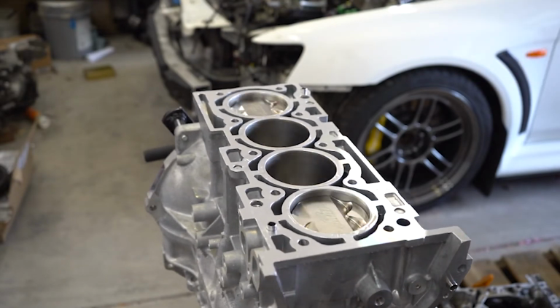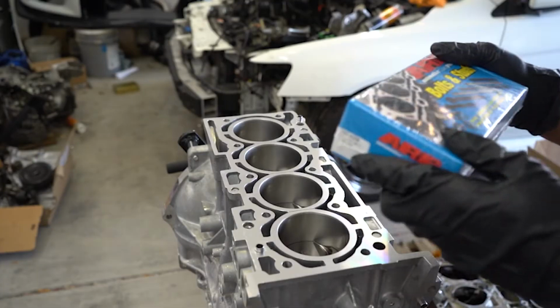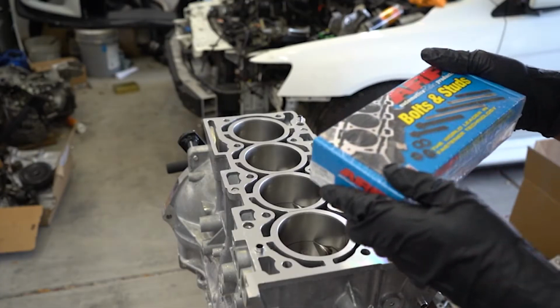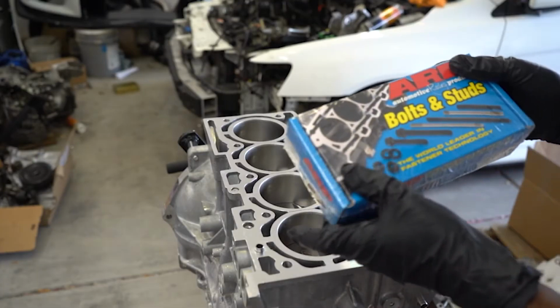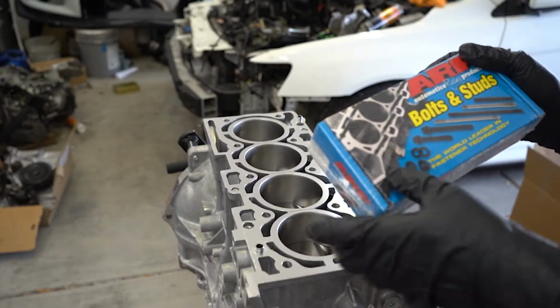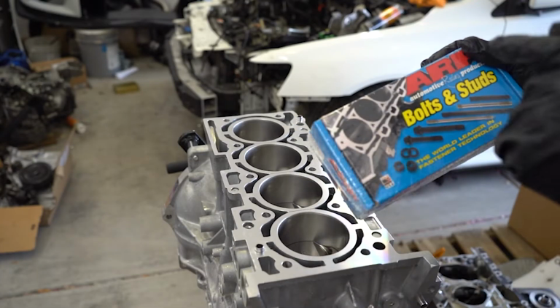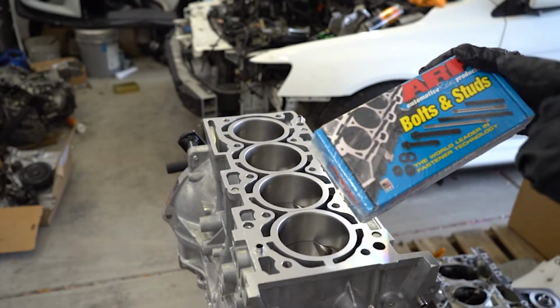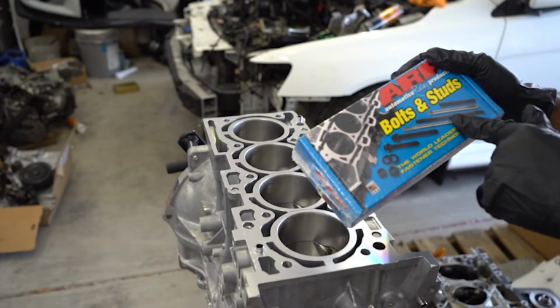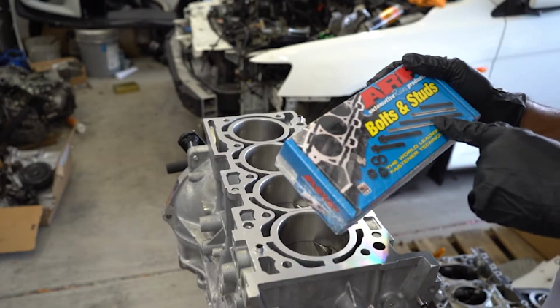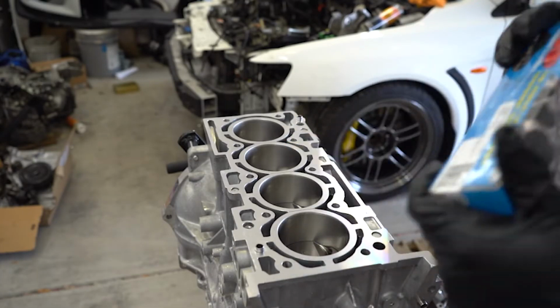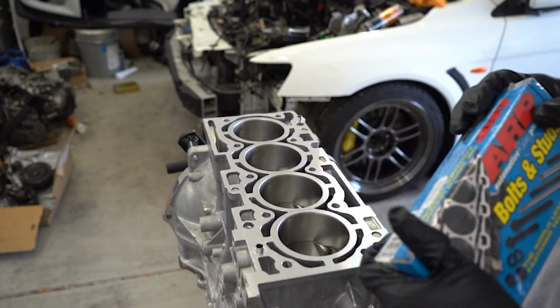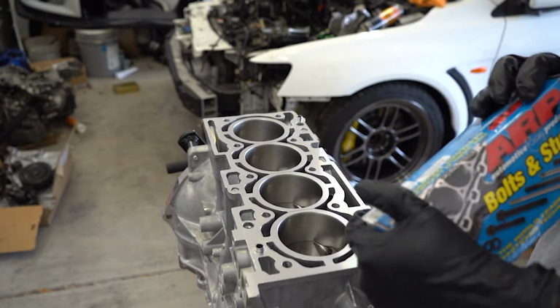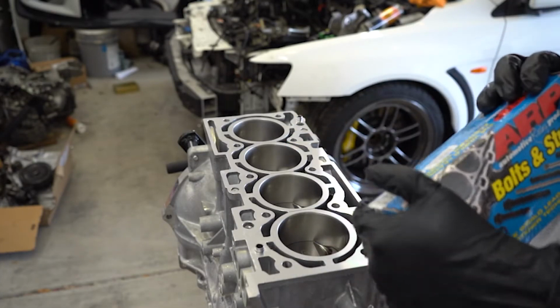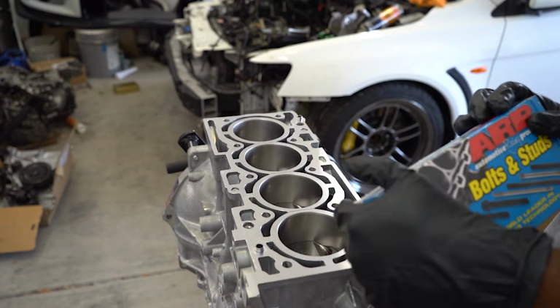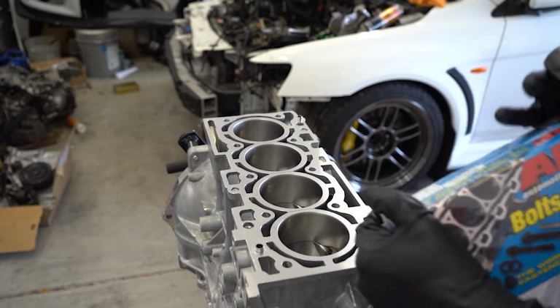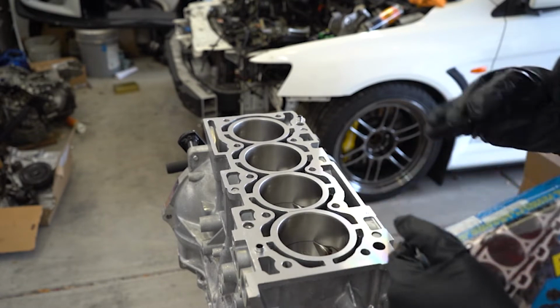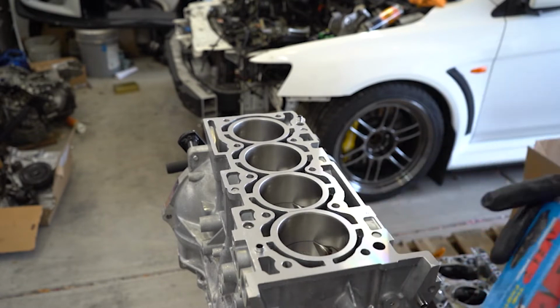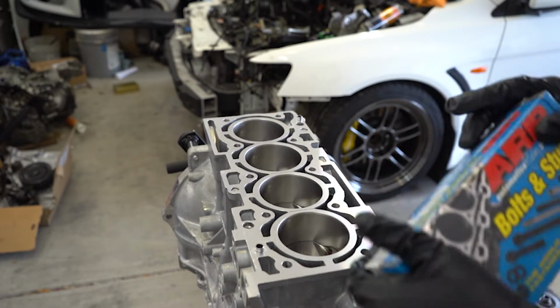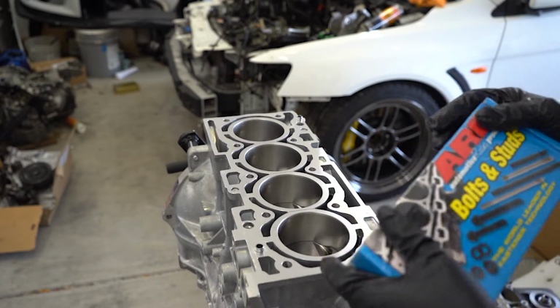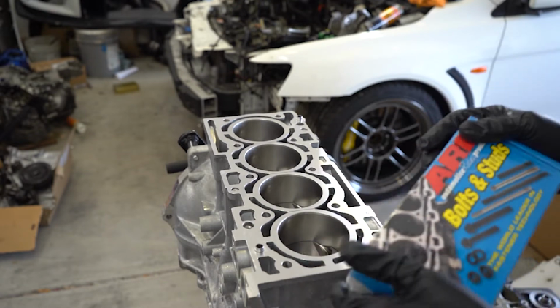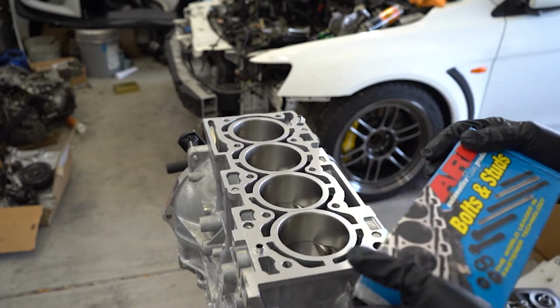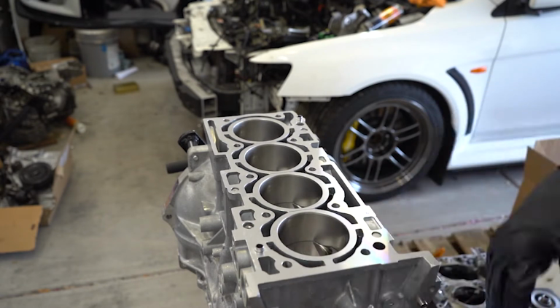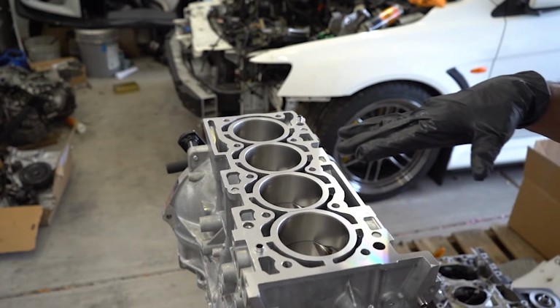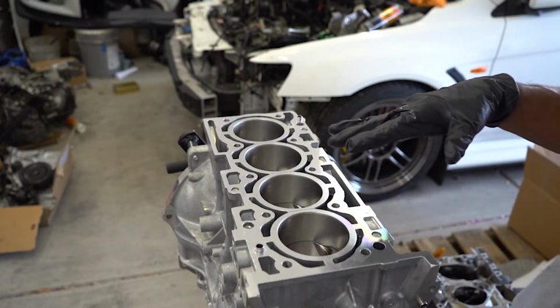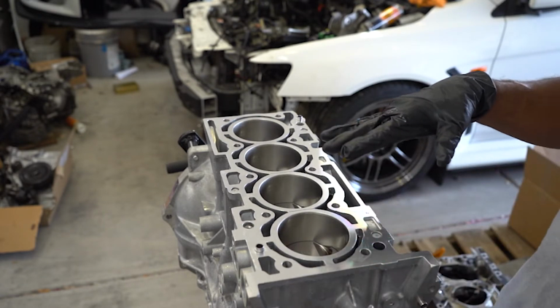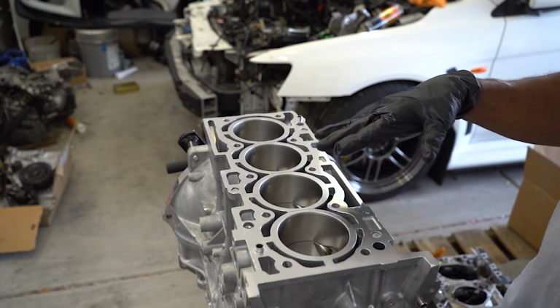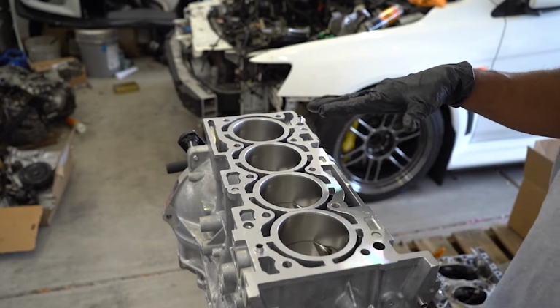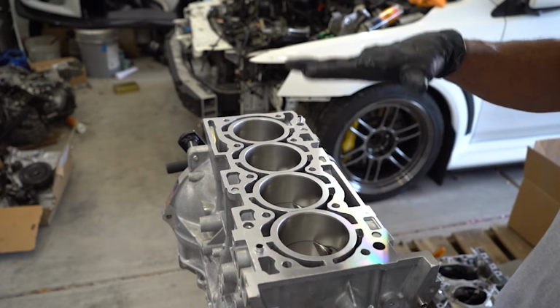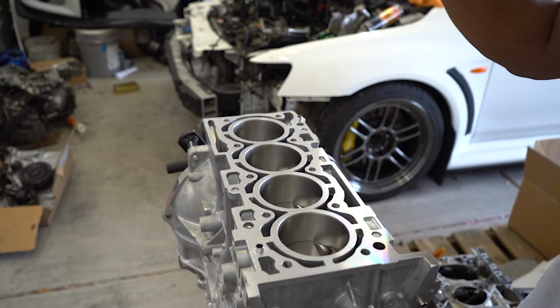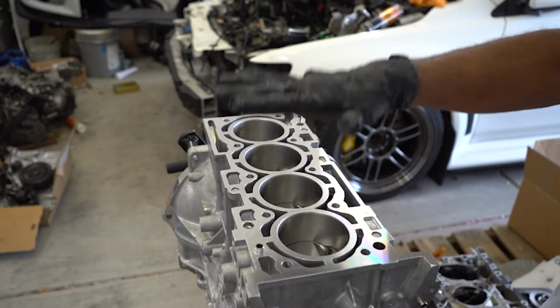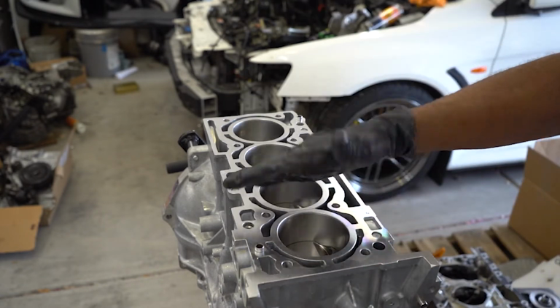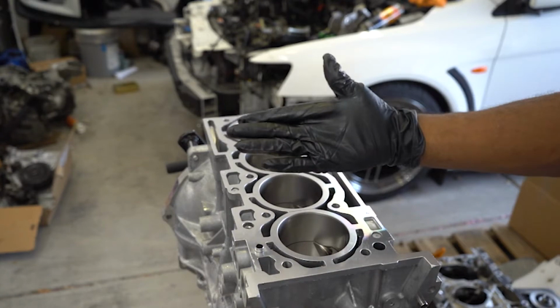Next we're going to install these ARP head studs, which don't have a particular torque spec, so I'm going to get these hand tight and after that we'll clean the mating surface between the block and the head.